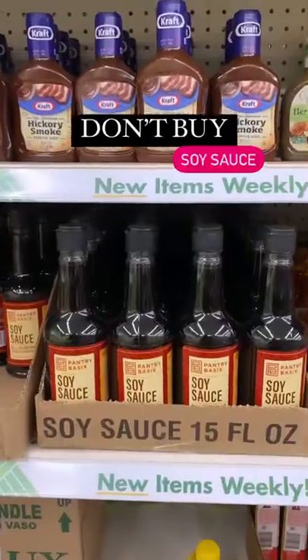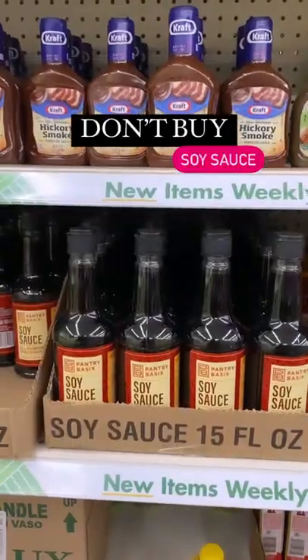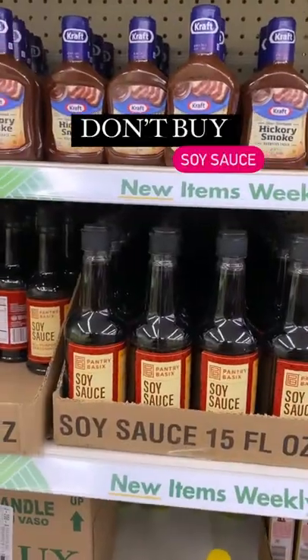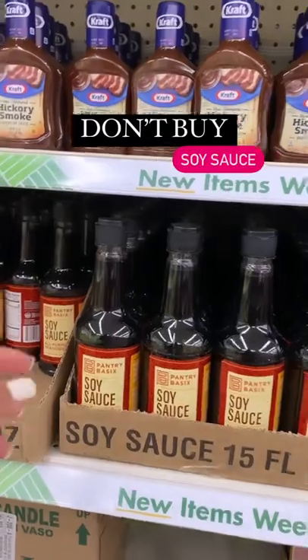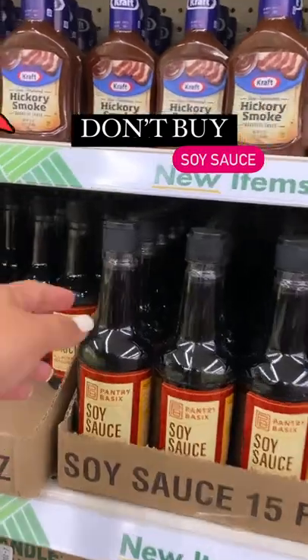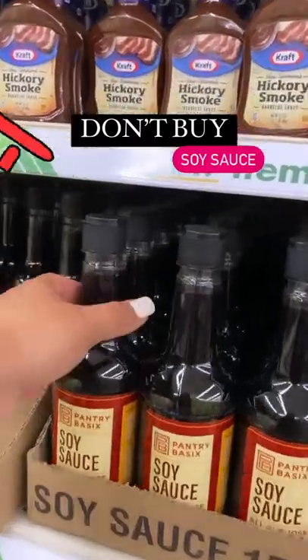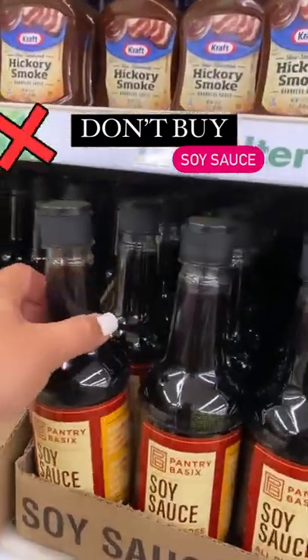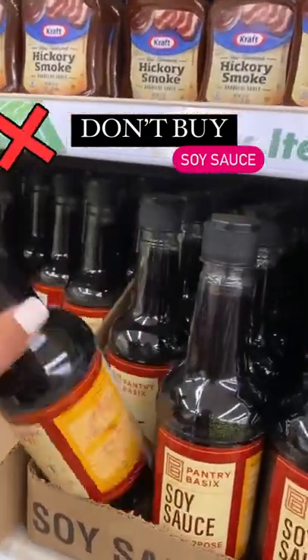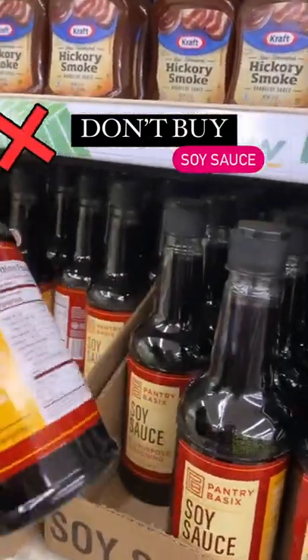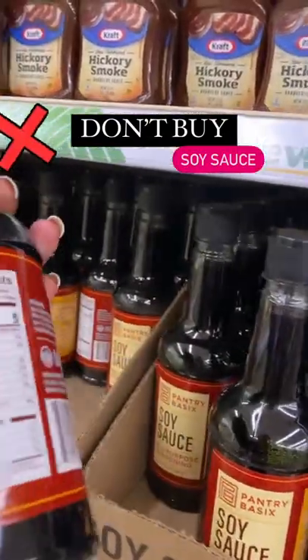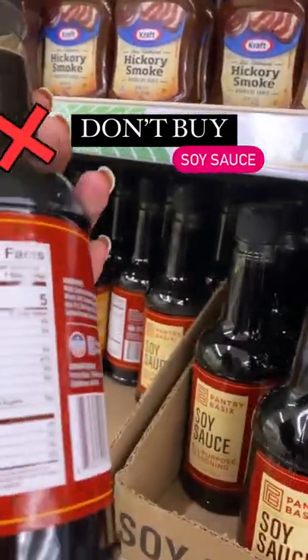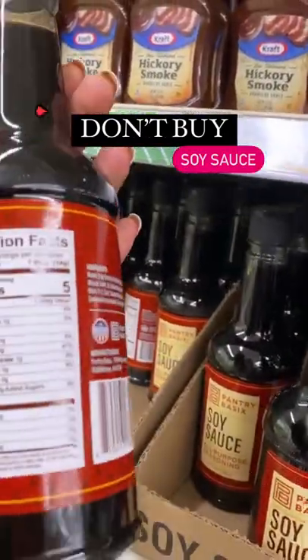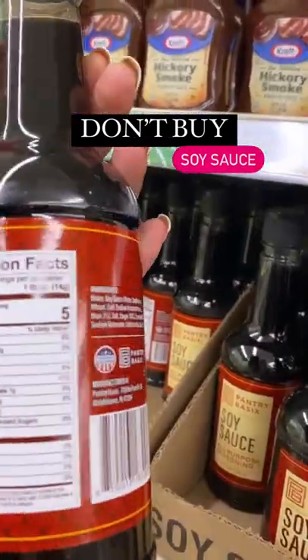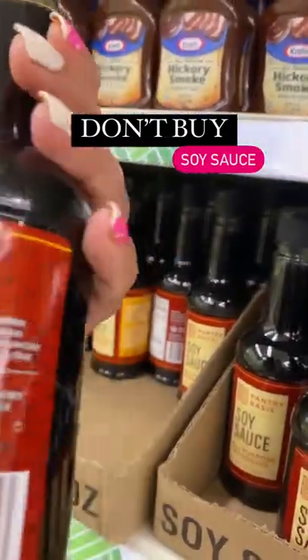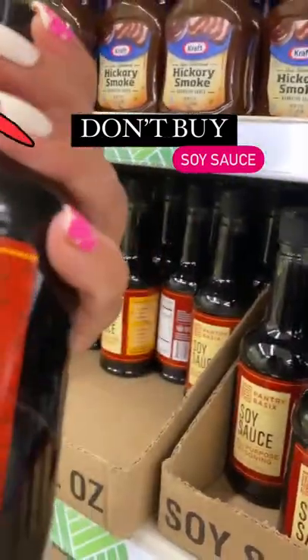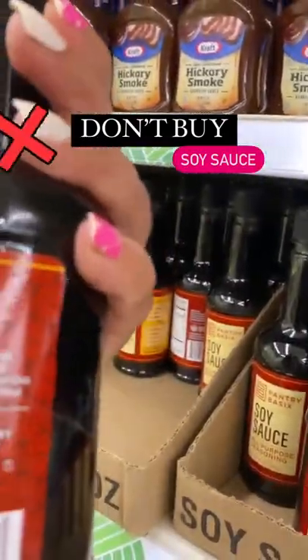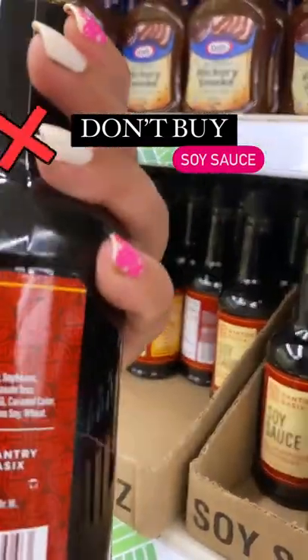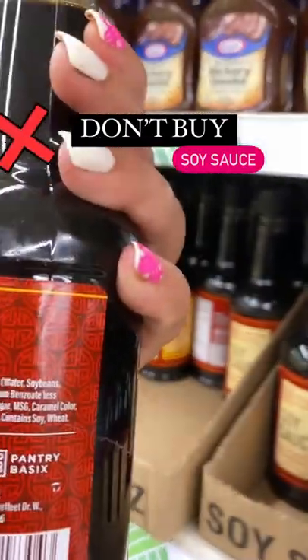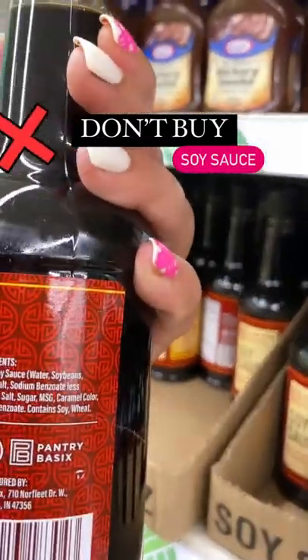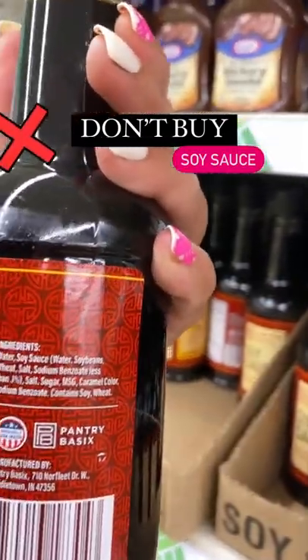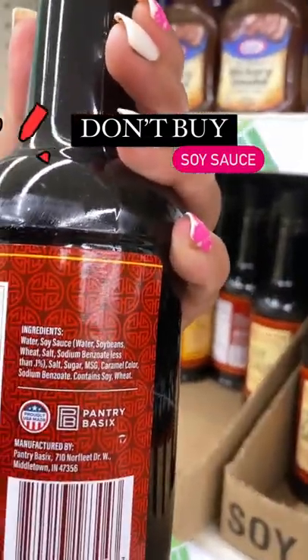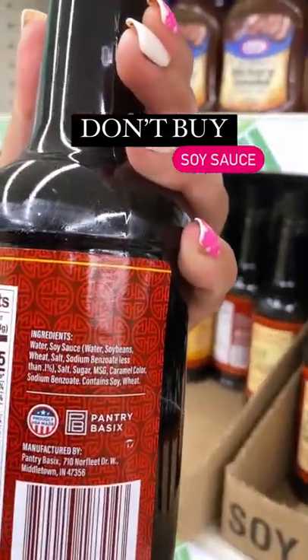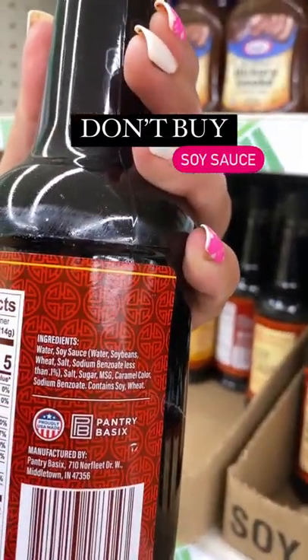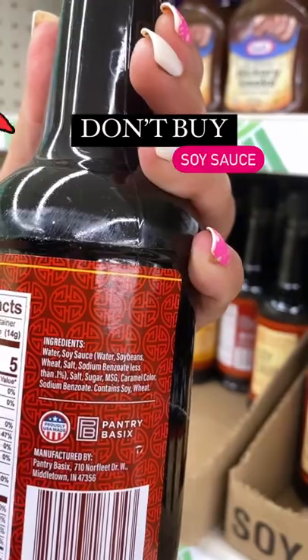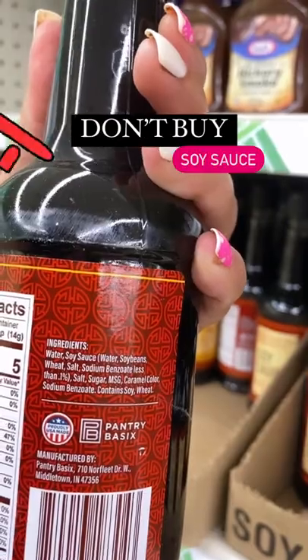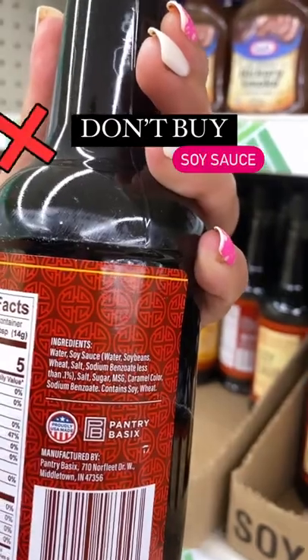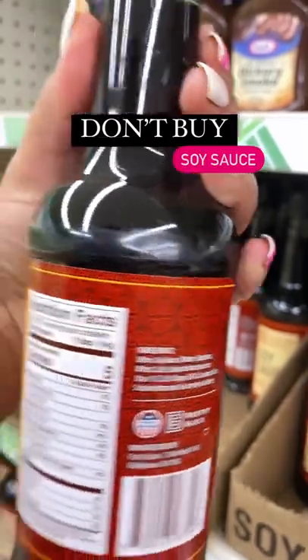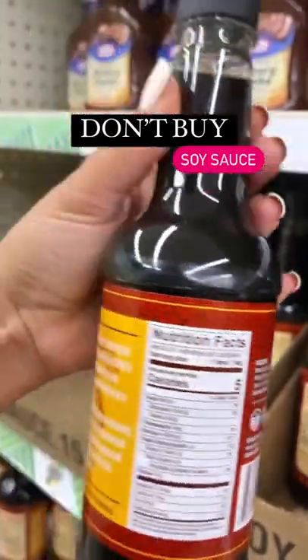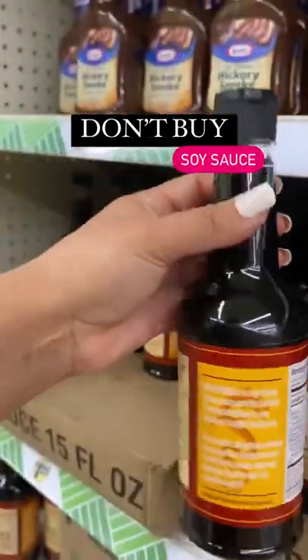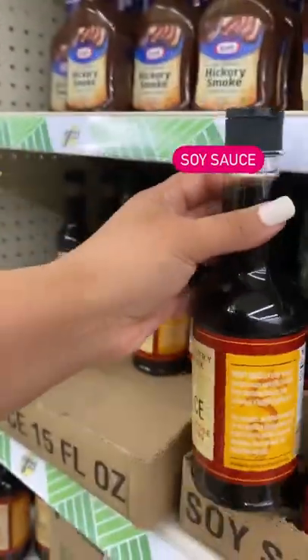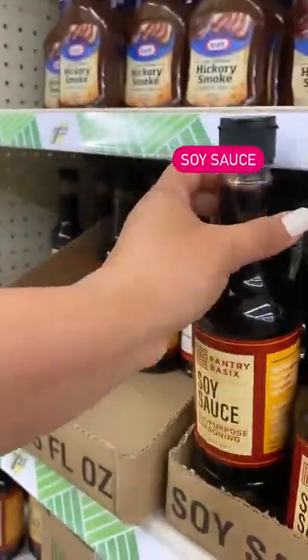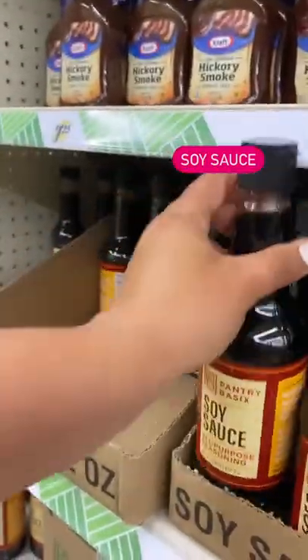Do not buy the Dollar Tree soy sauce. The first ingredient is water. It's basically just watered-down soy sauce. You can find much more inexpensive versions at the grocery store.